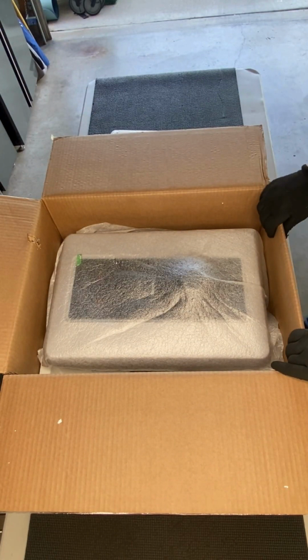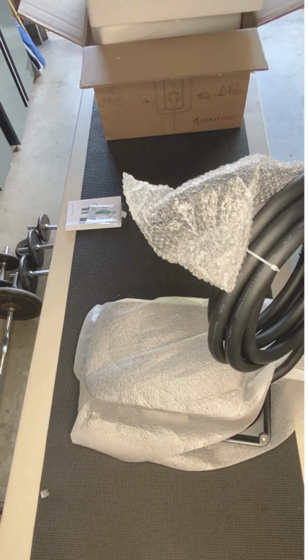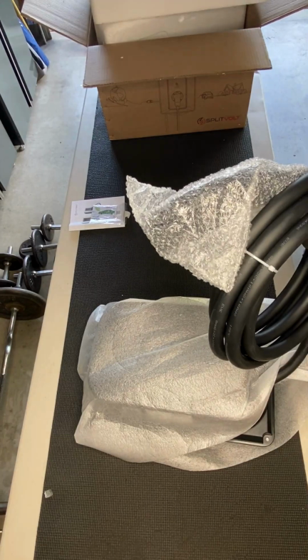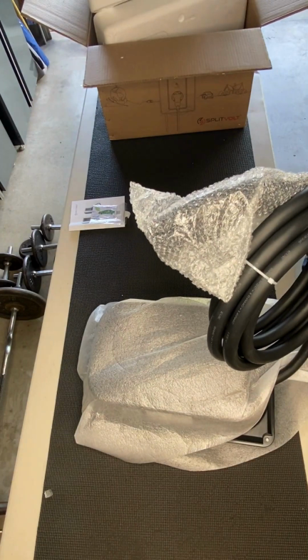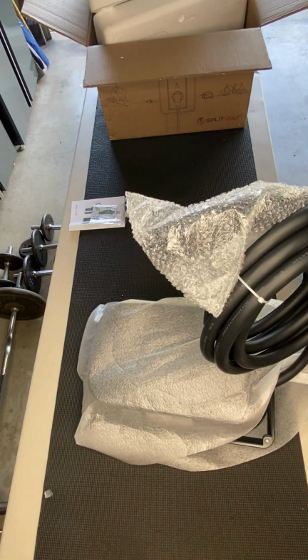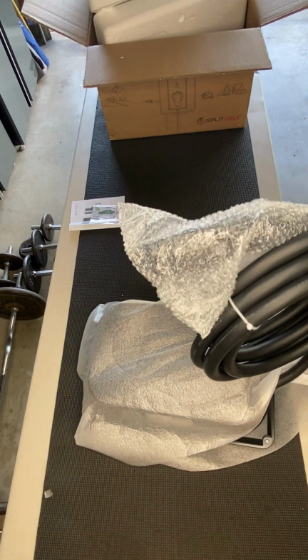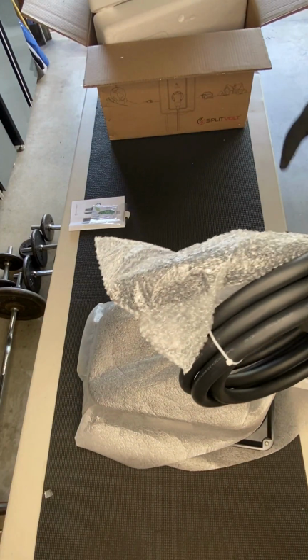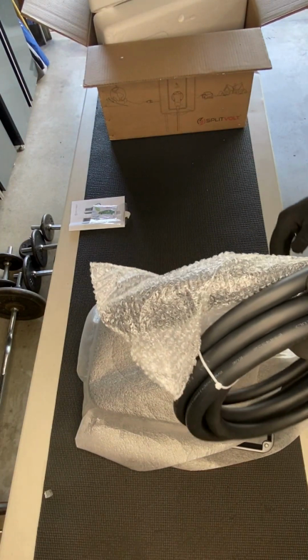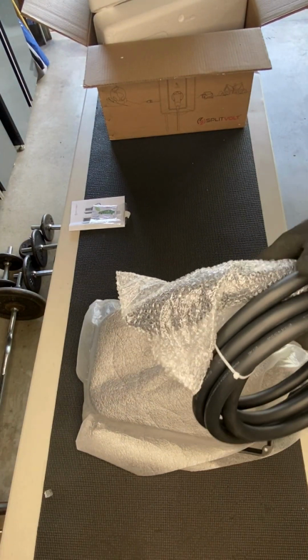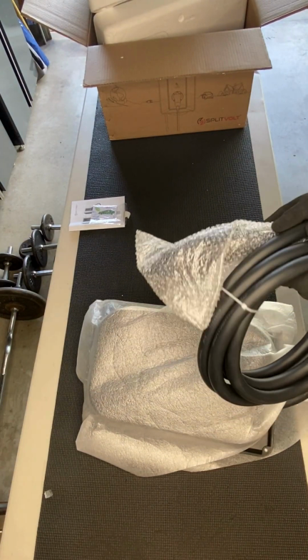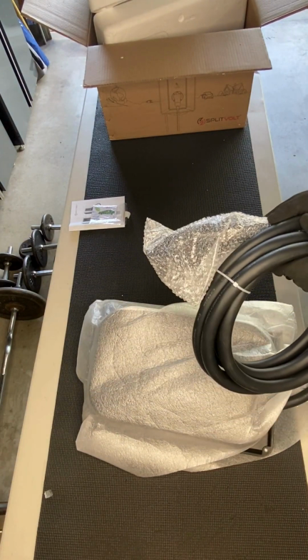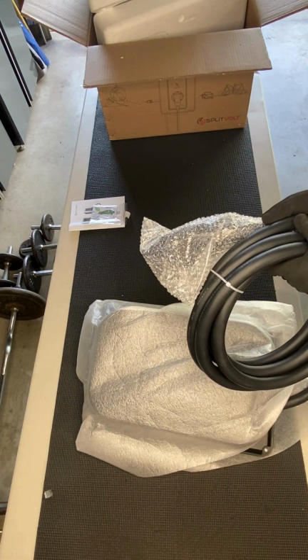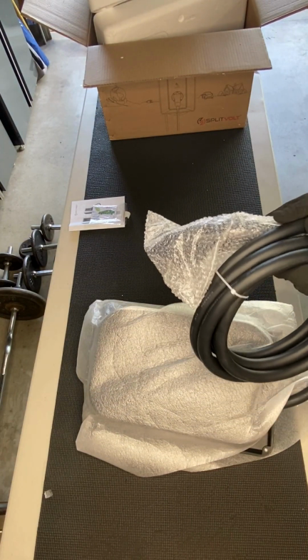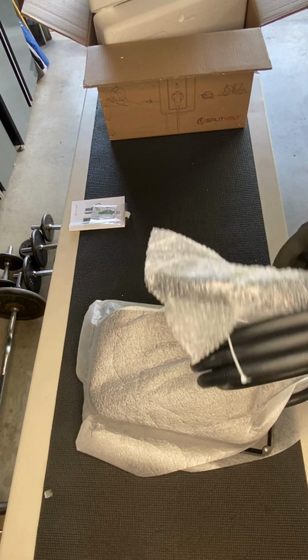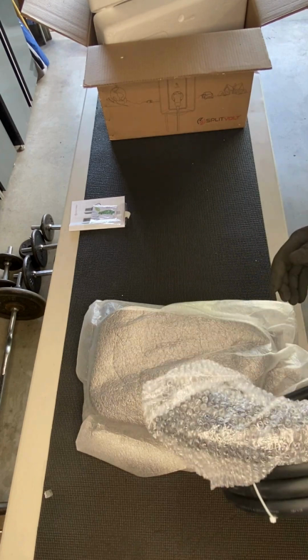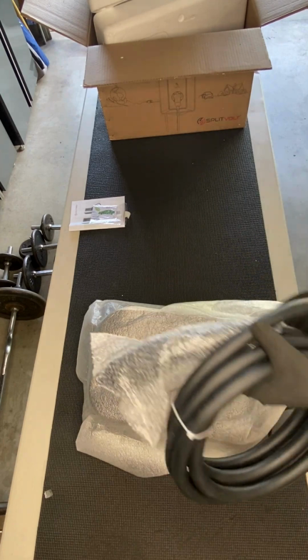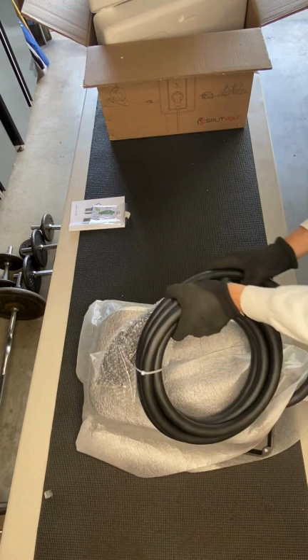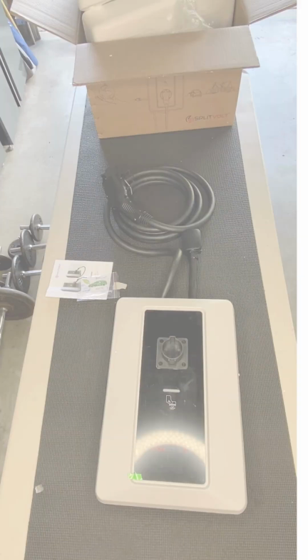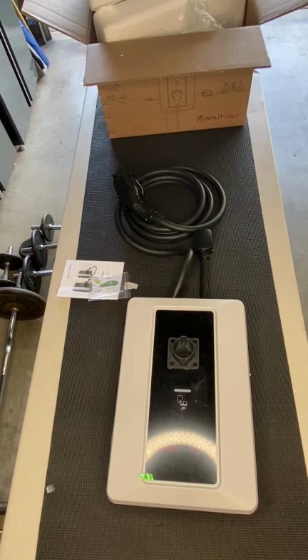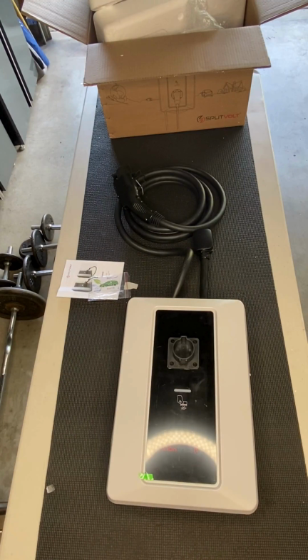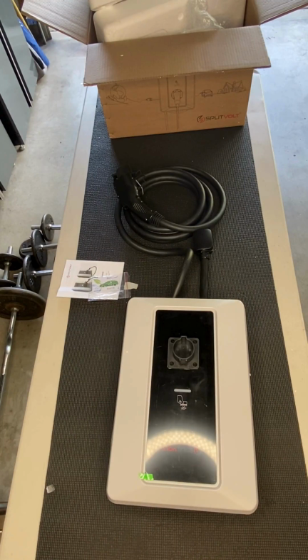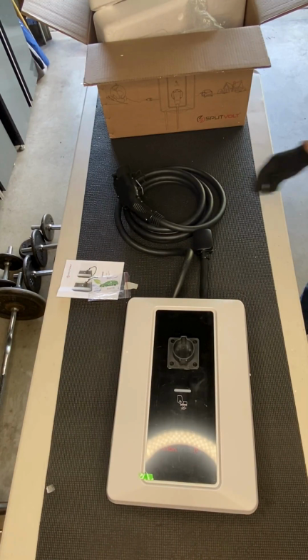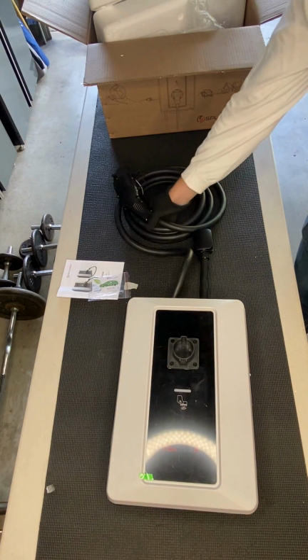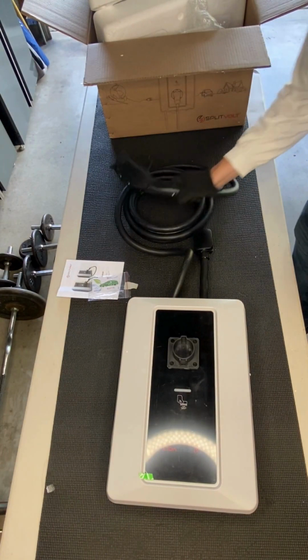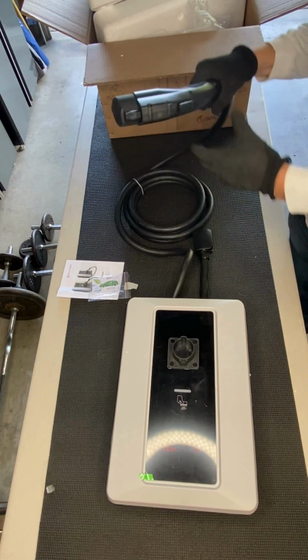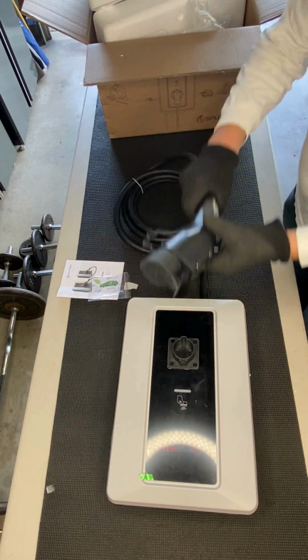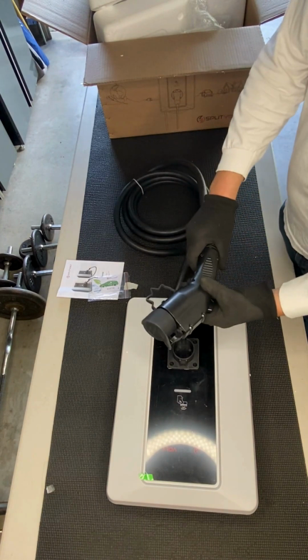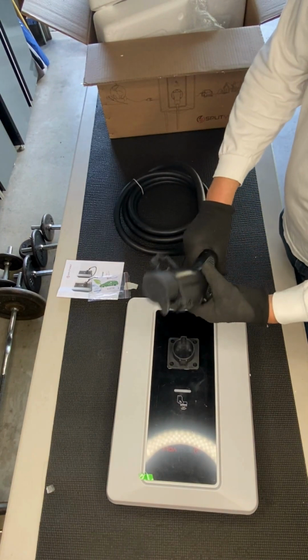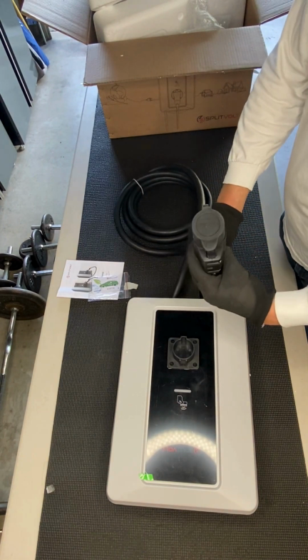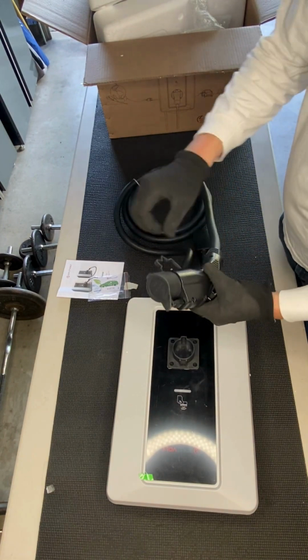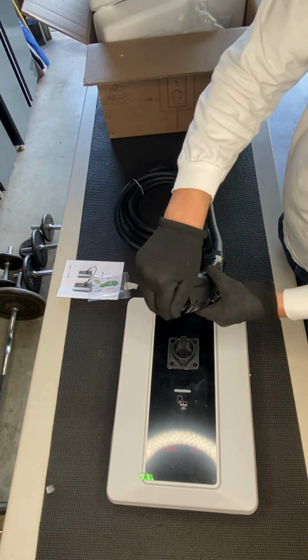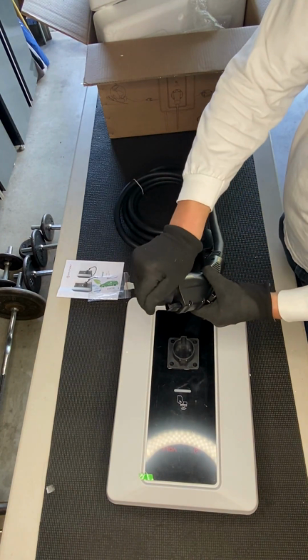And here's the charger itself — sturdy, compact, and built for high performance. It includes a NEMA 14-50 plug for simple plug-and-play use, or you can choose a hardwired setup for up to 50 amps.